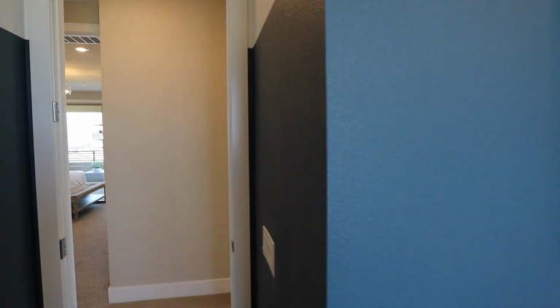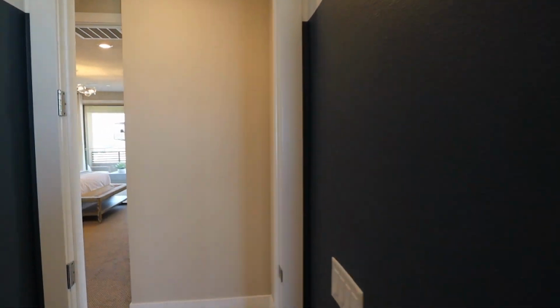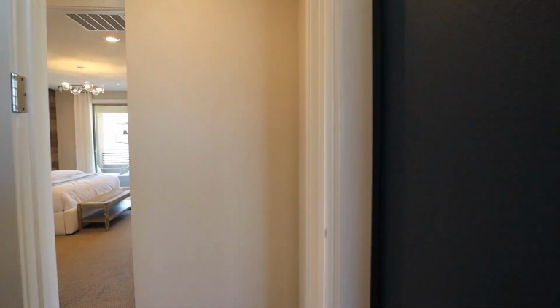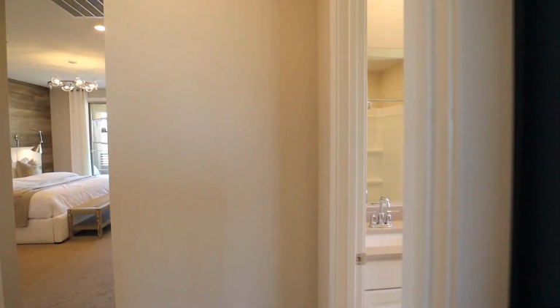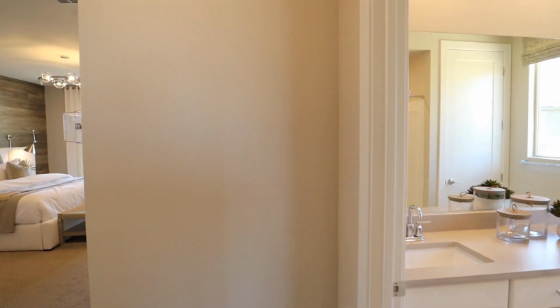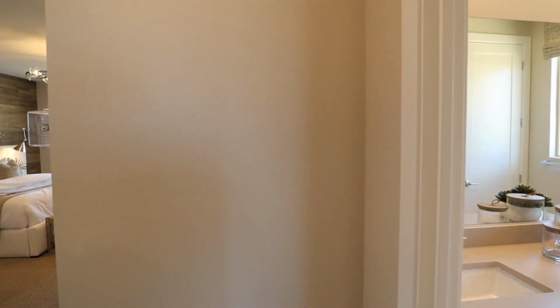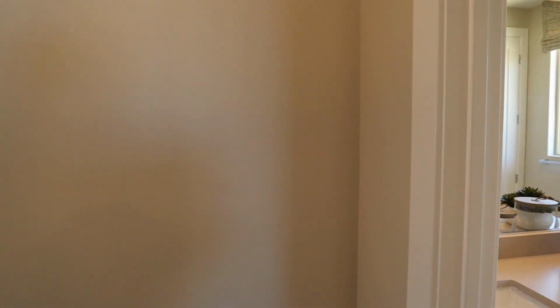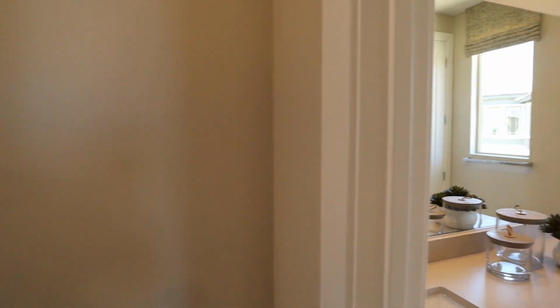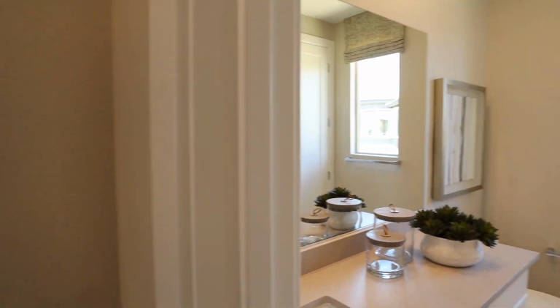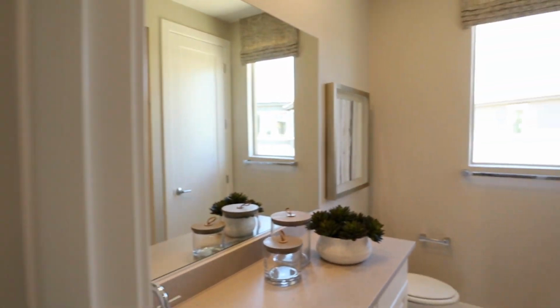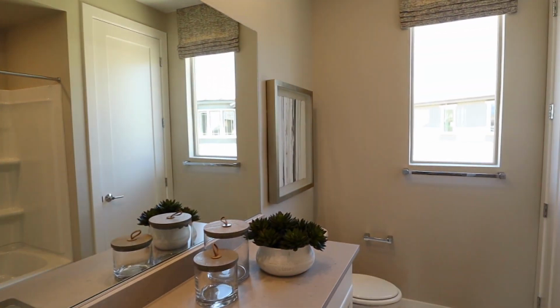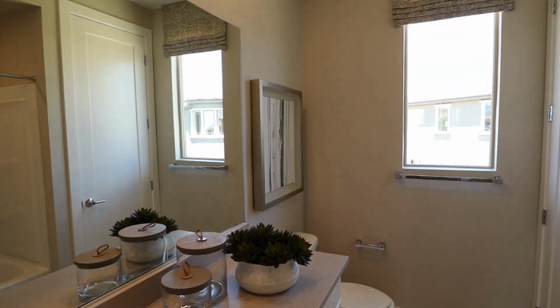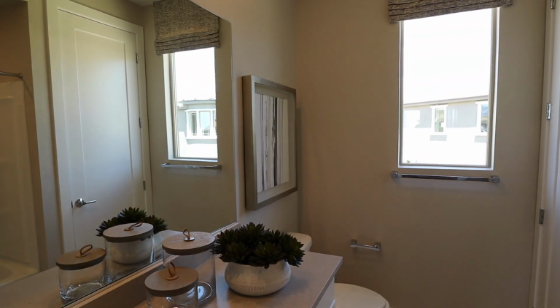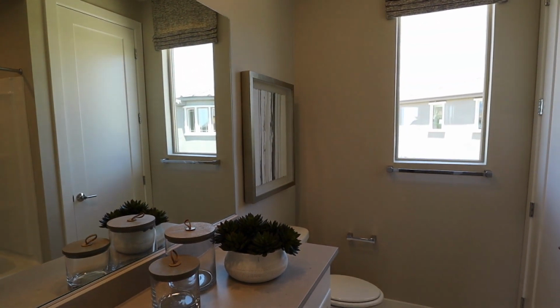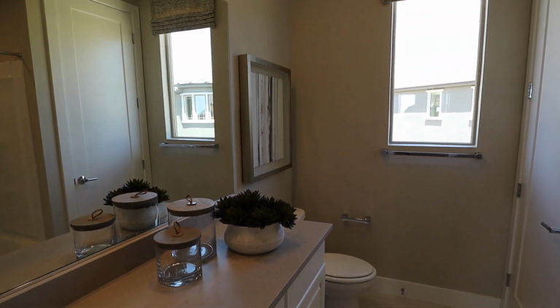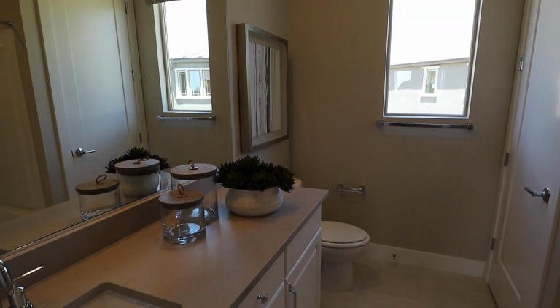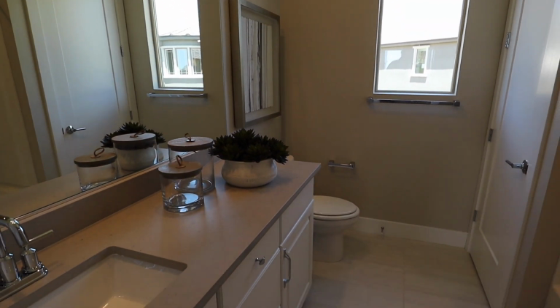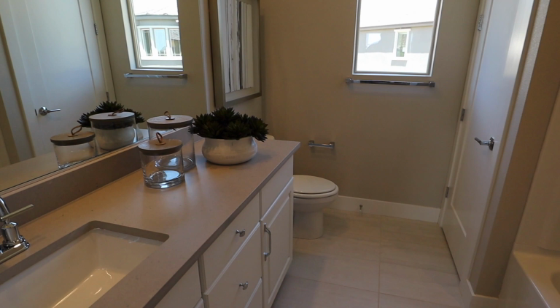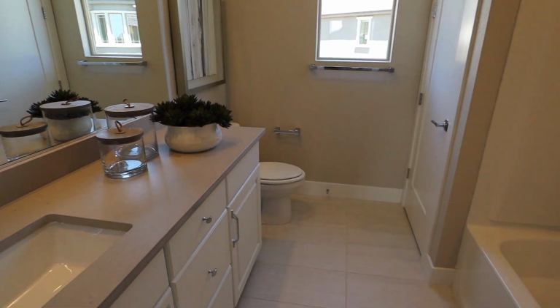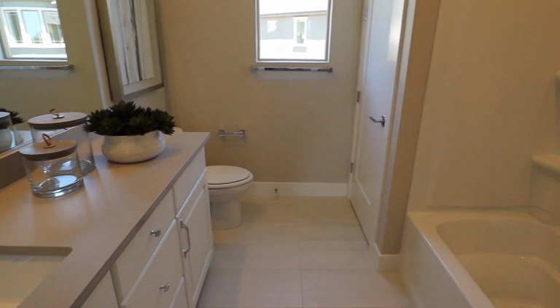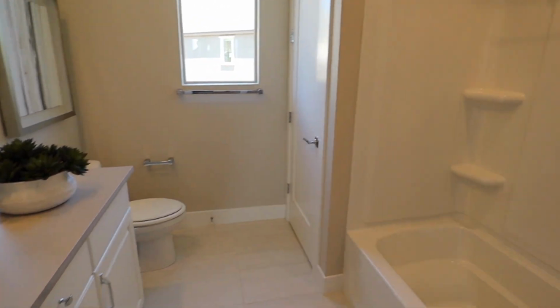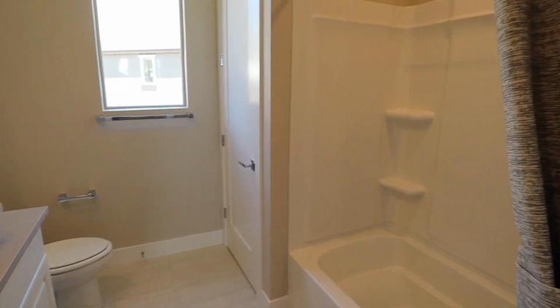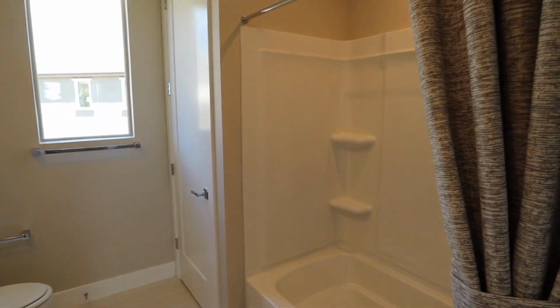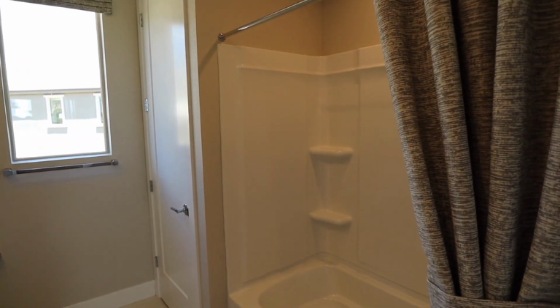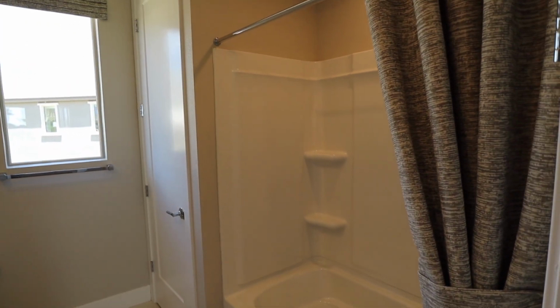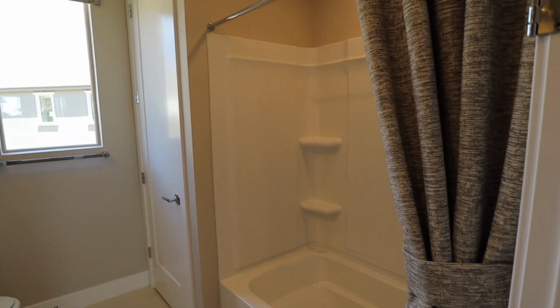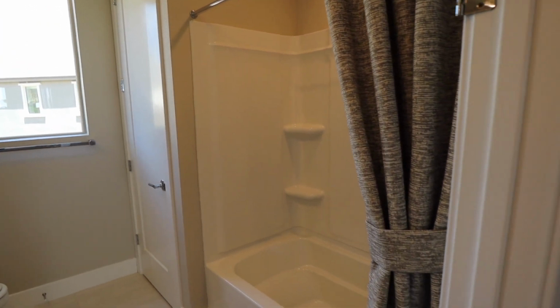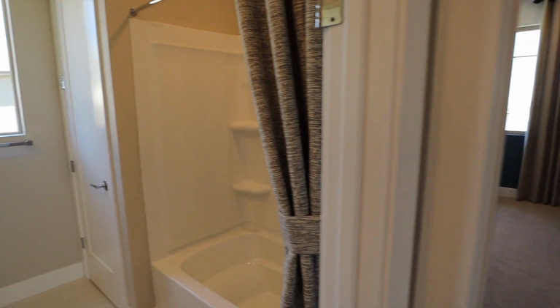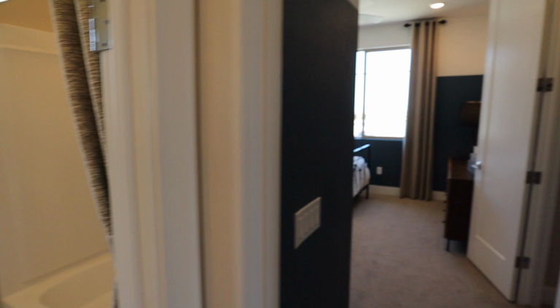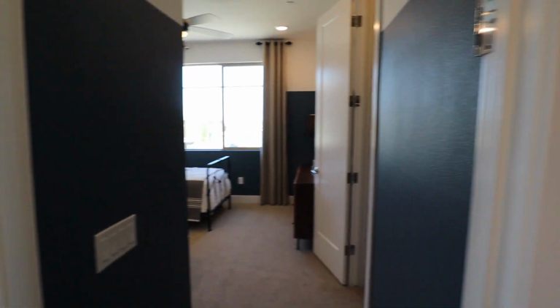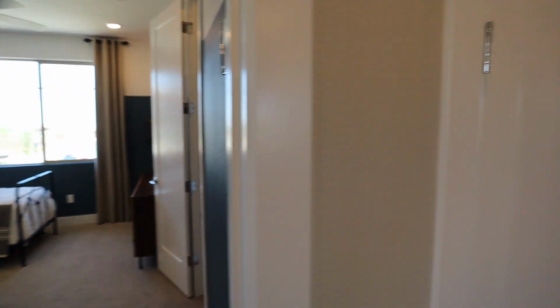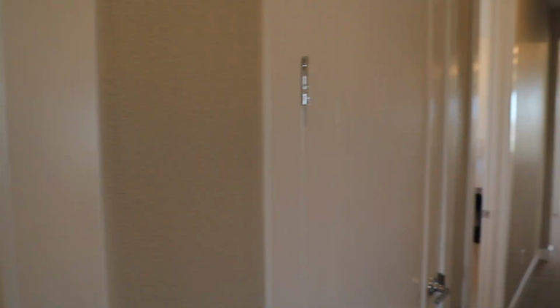Just off to the right here we do have the bathroom that these two bedrooms share. We have a shower and tub combo, and a single sink.